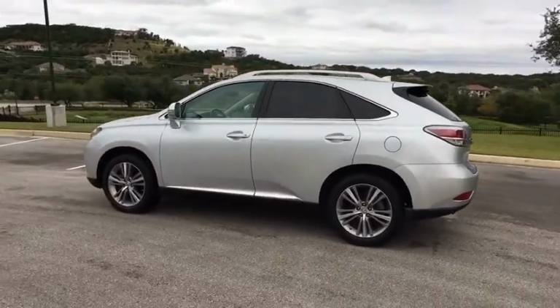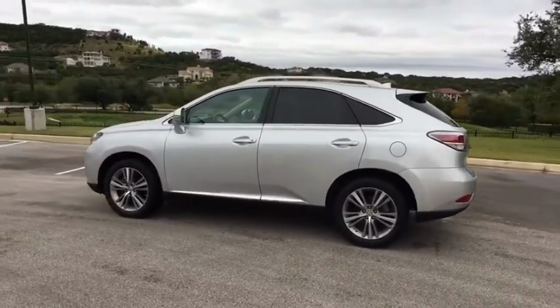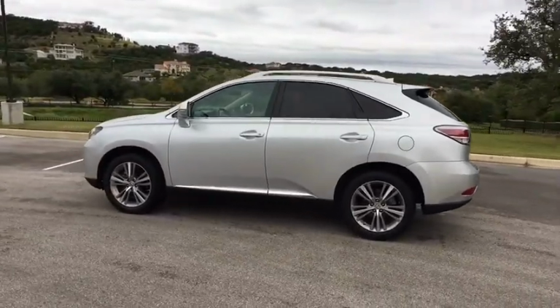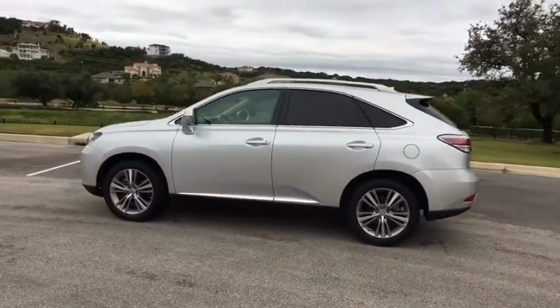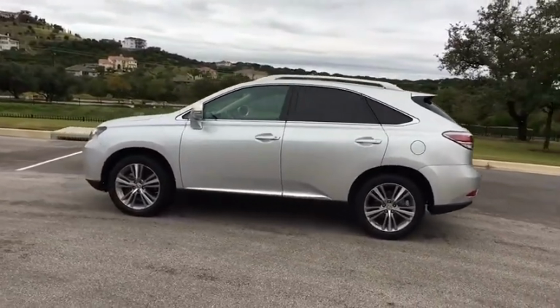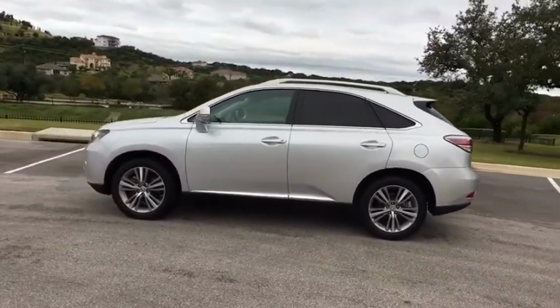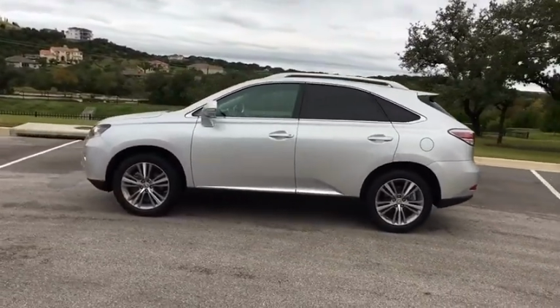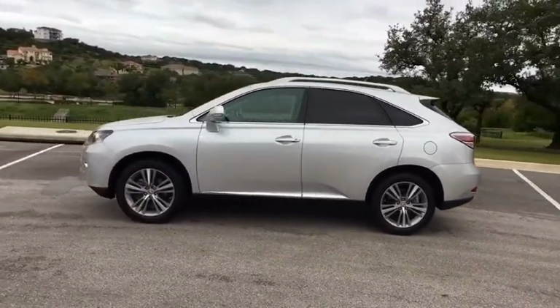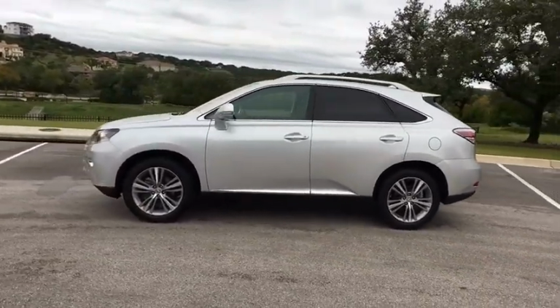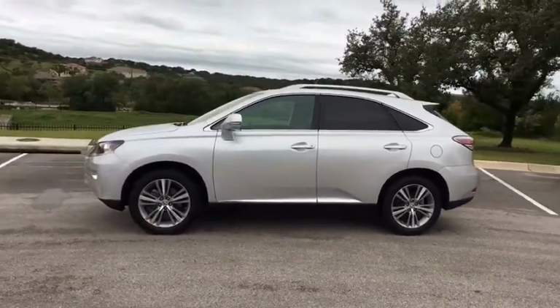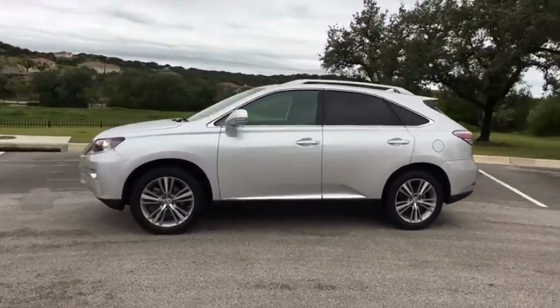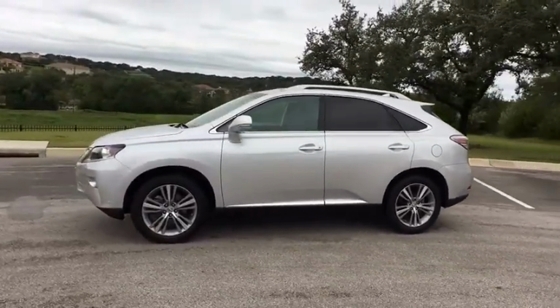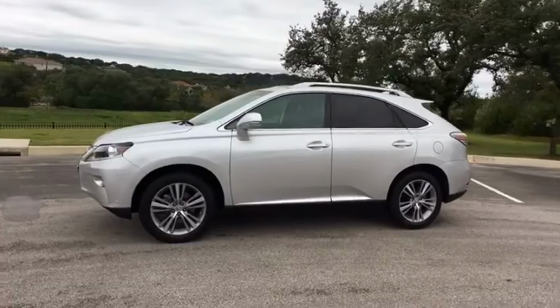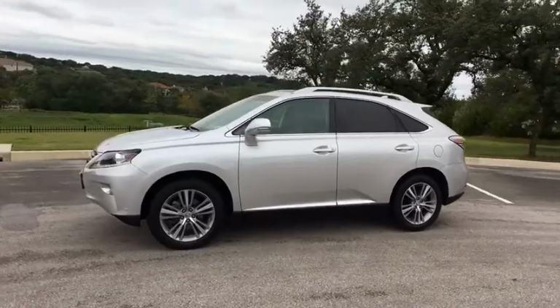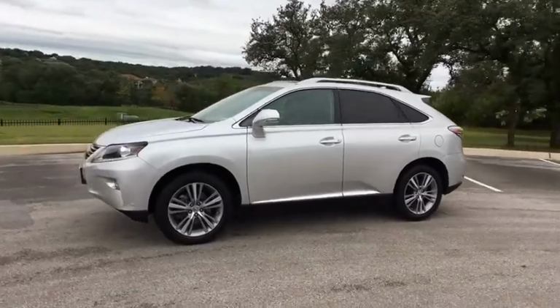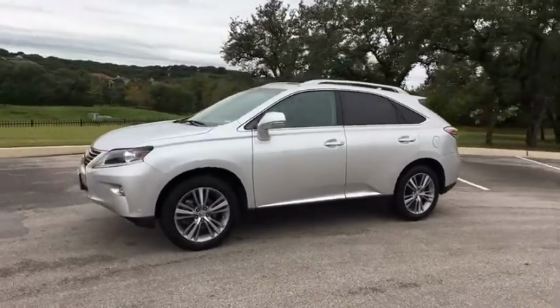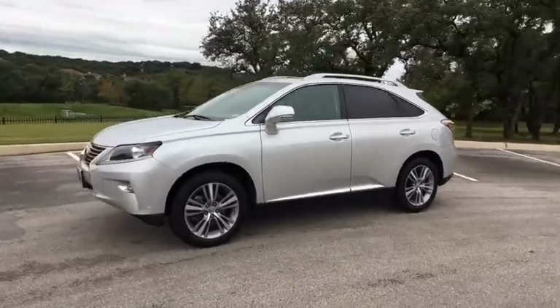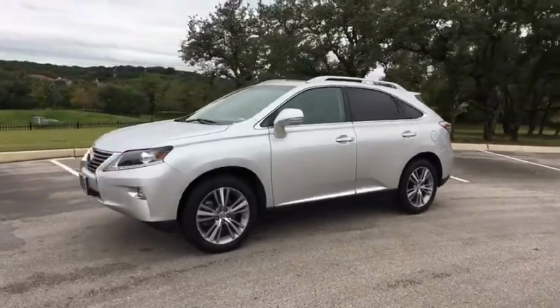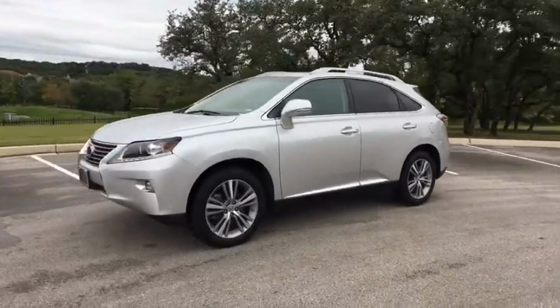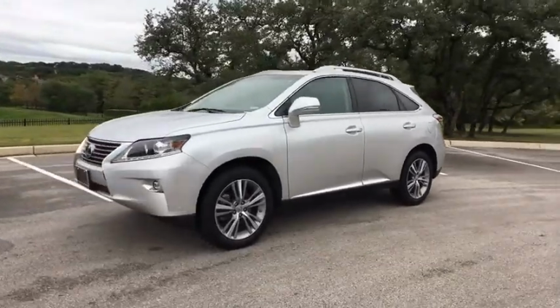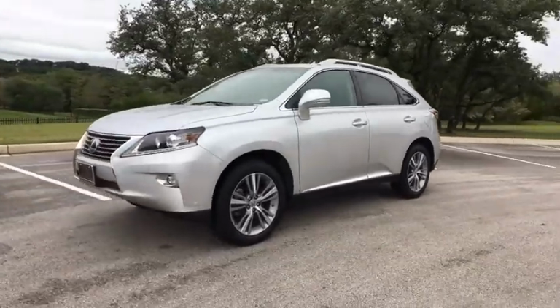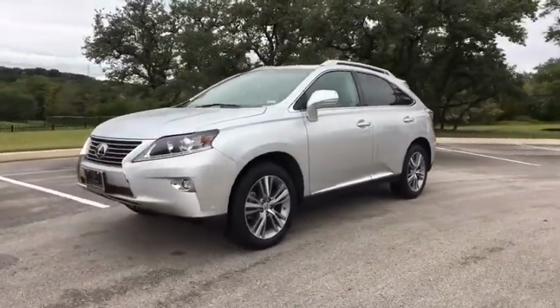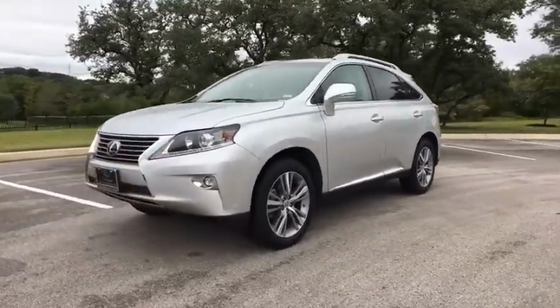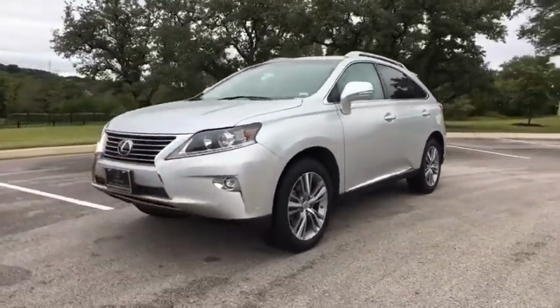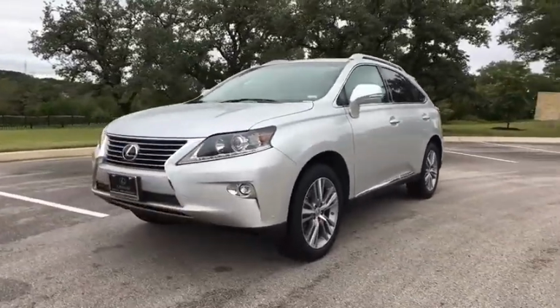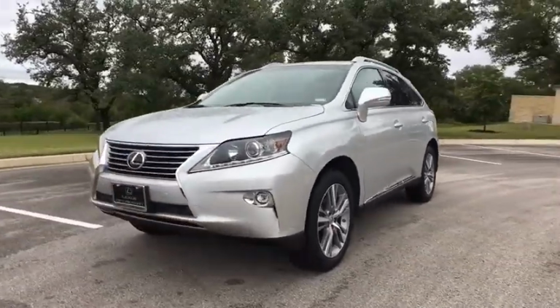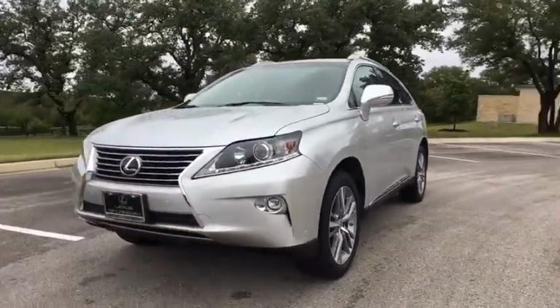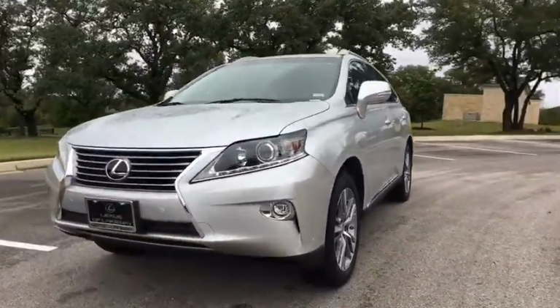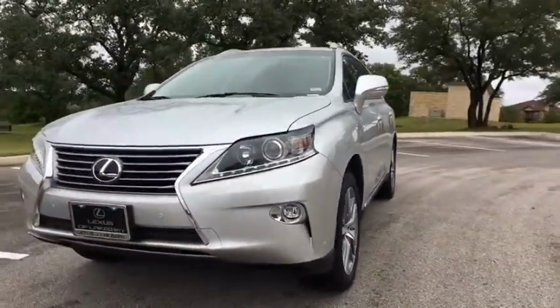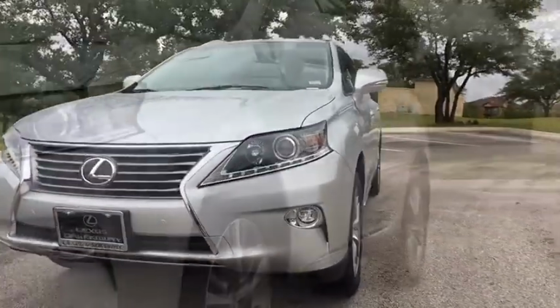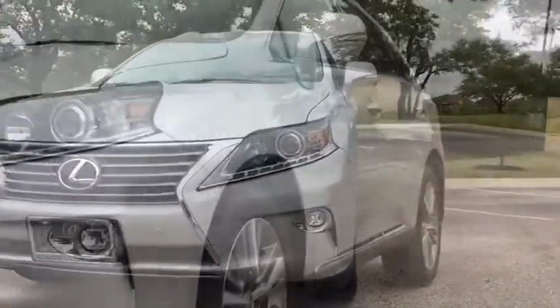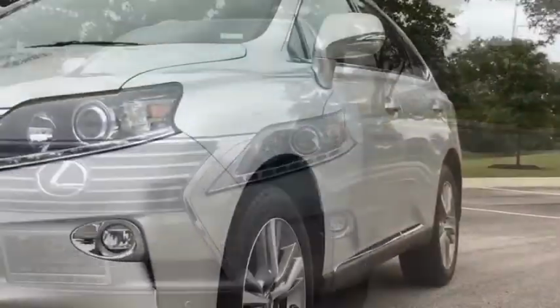This vehicle has less than 30,000 miles. Here are some of this vehicle's great options: stability control, traction control, keyless entry.